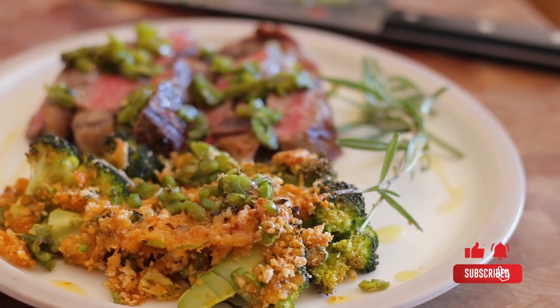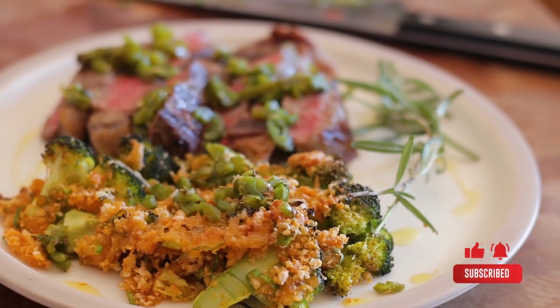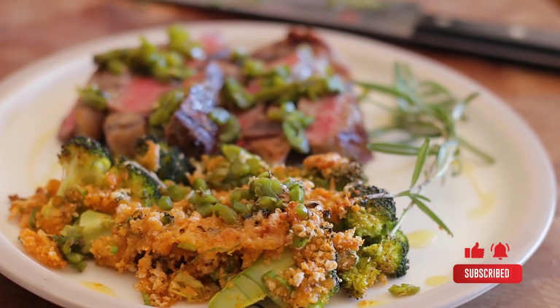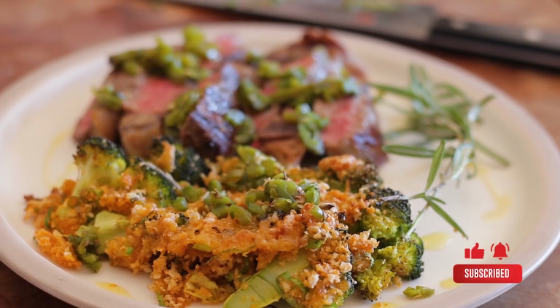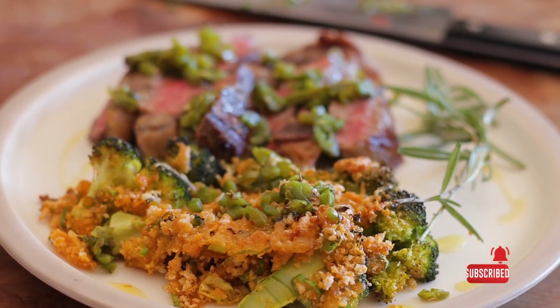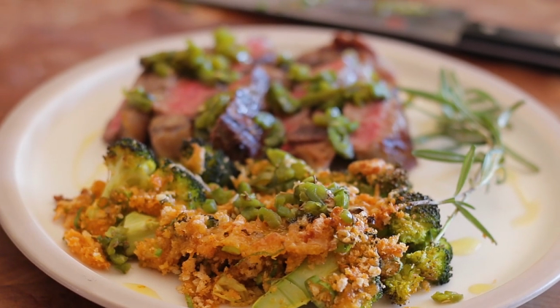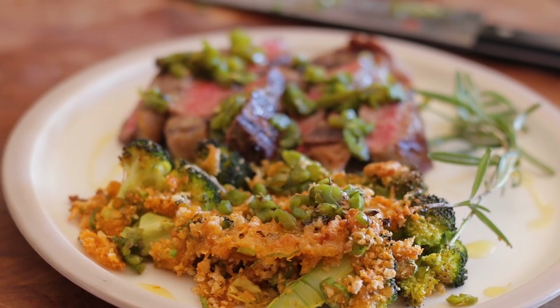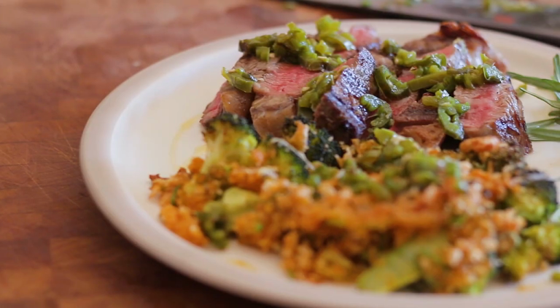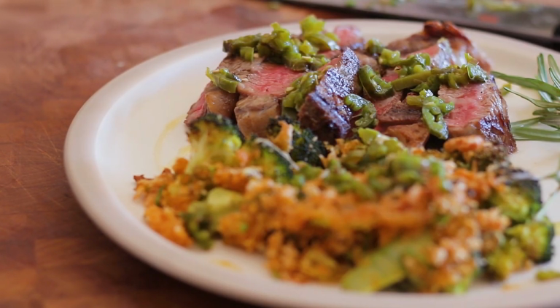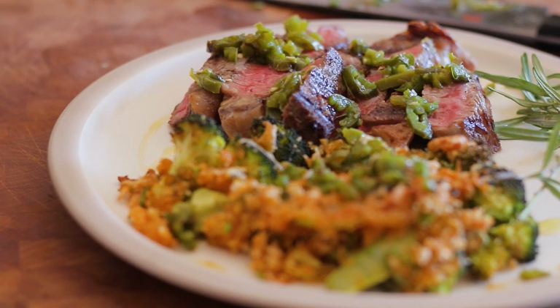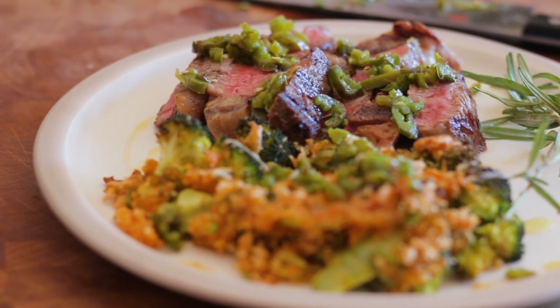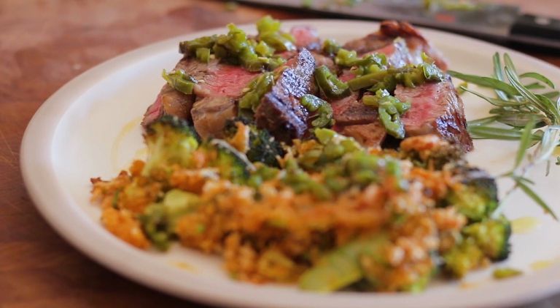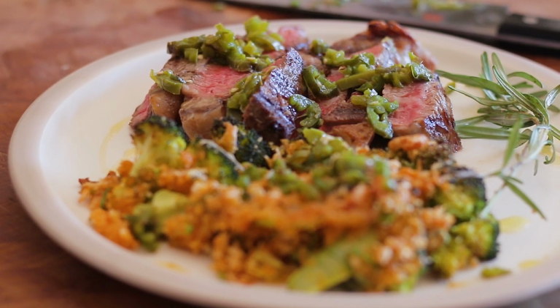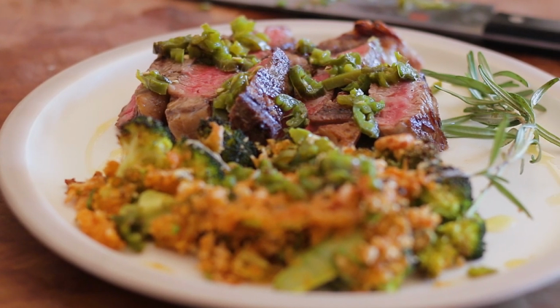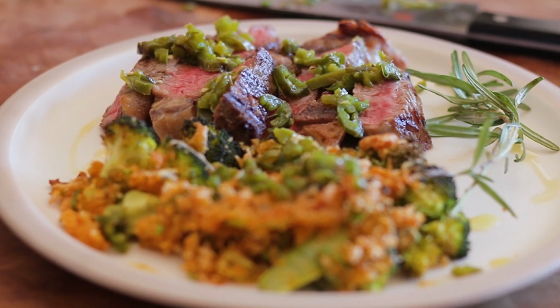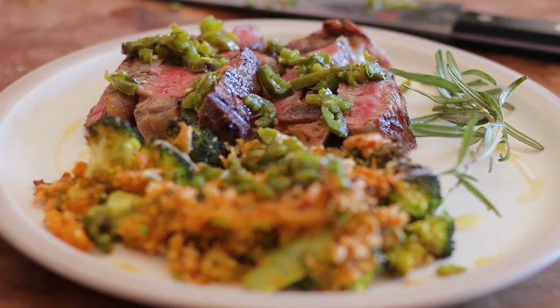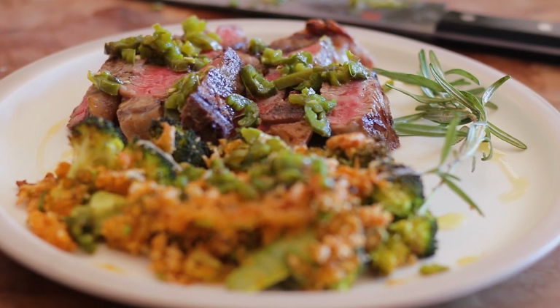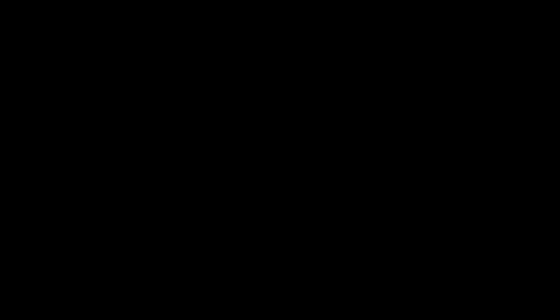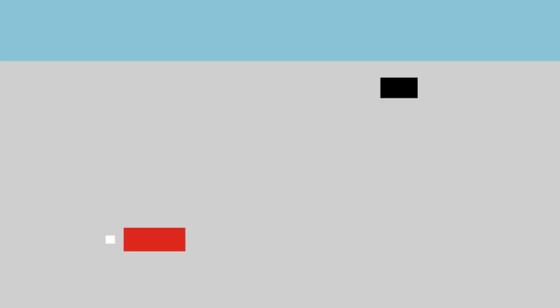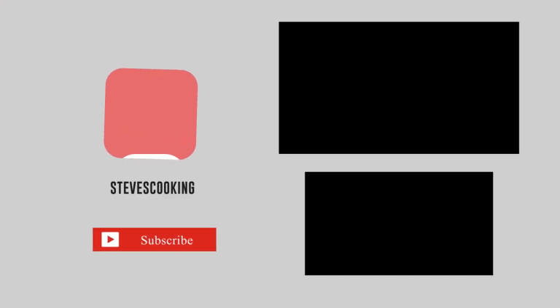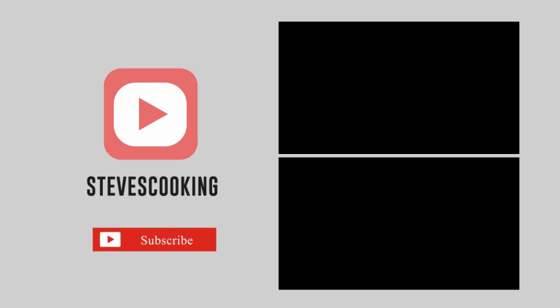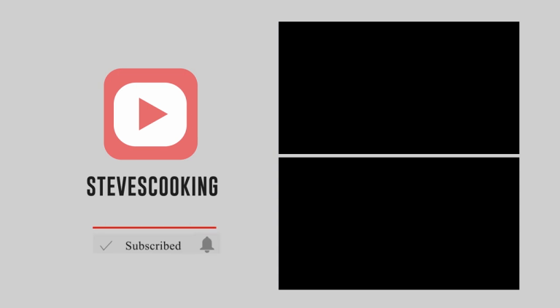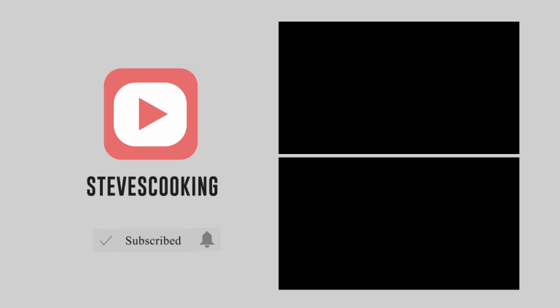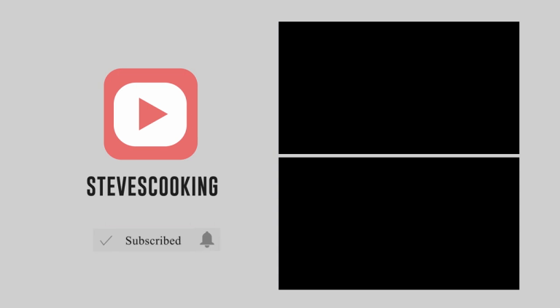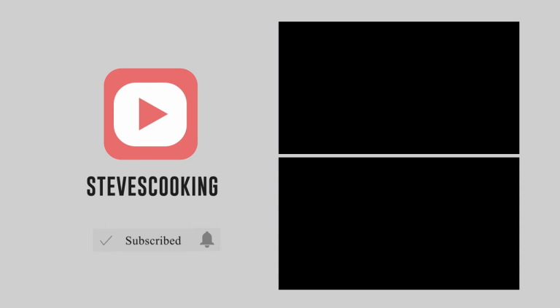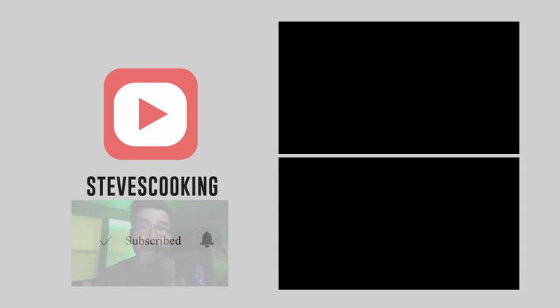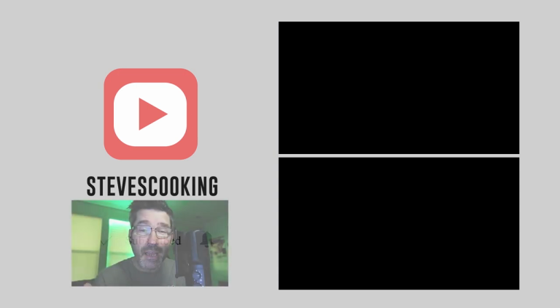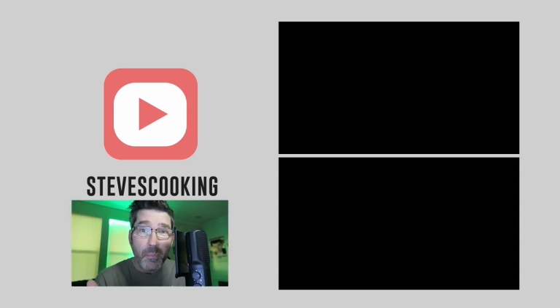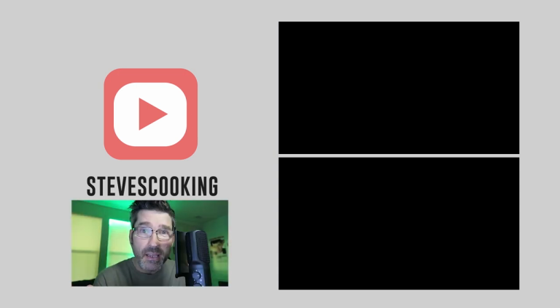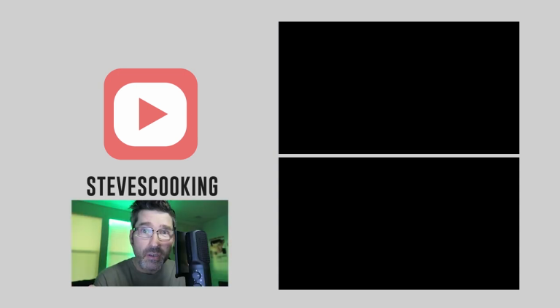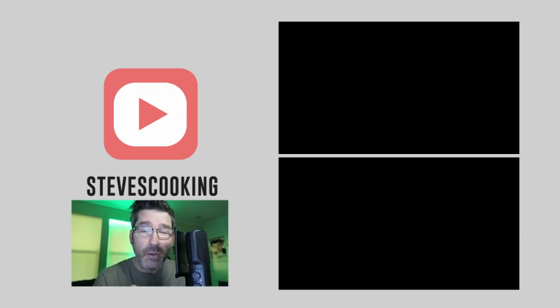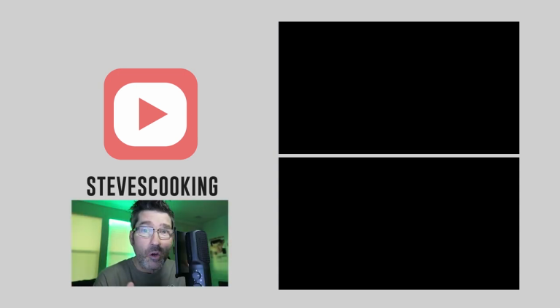So there you have it — a simple, quick, delicious meal. I hope you give this a go. Recipe amounts are down below. Thanks guys!